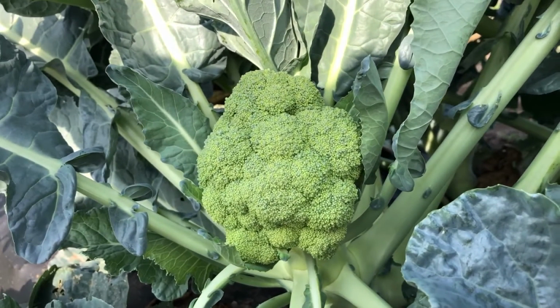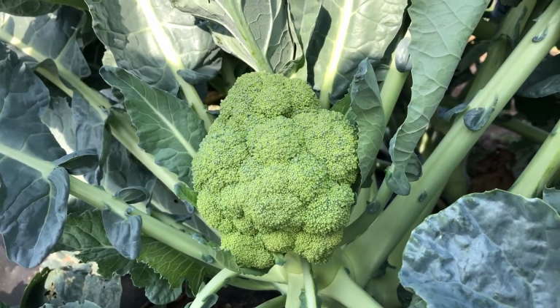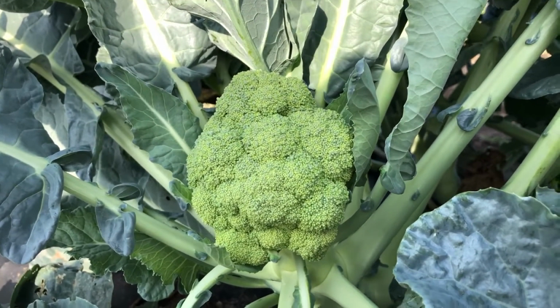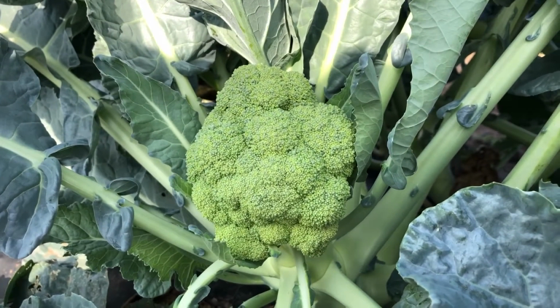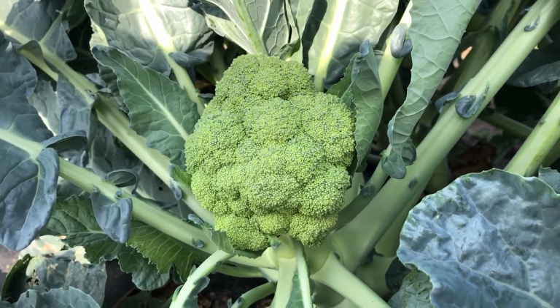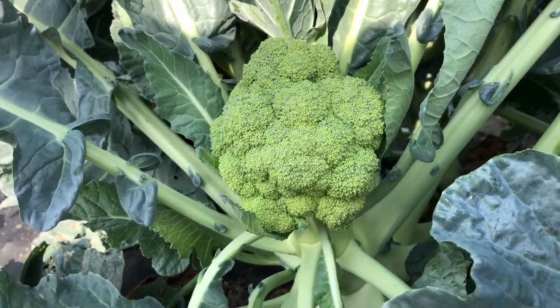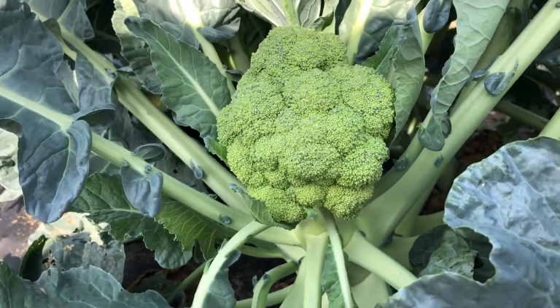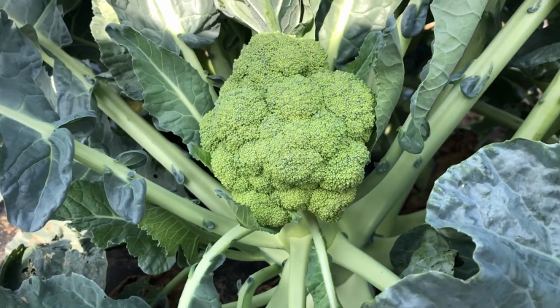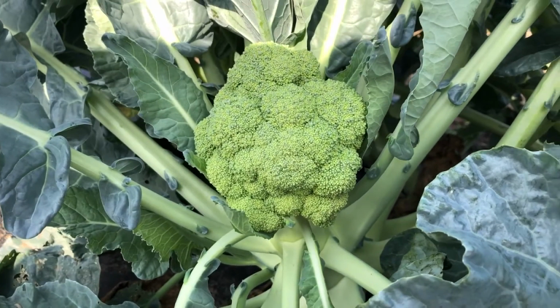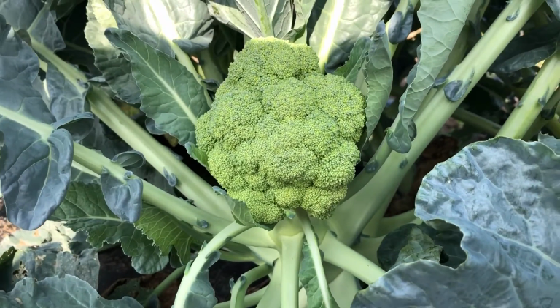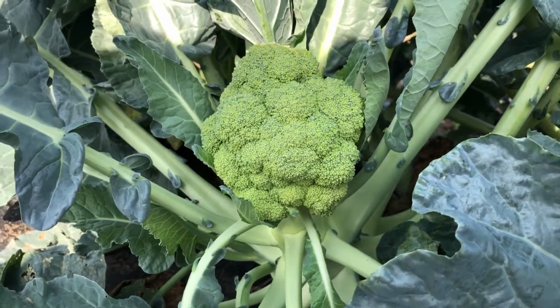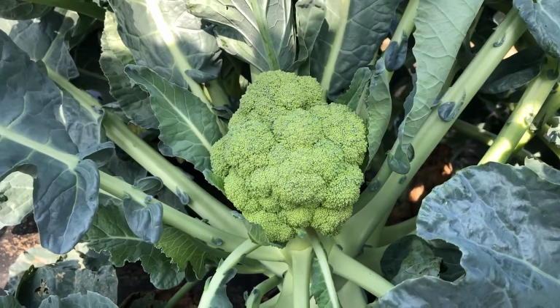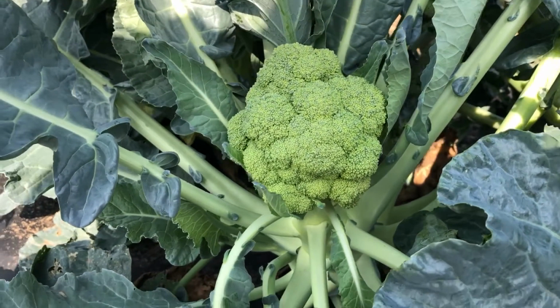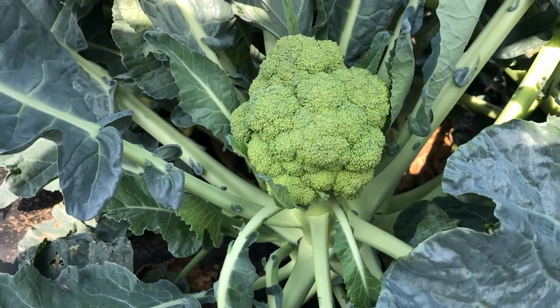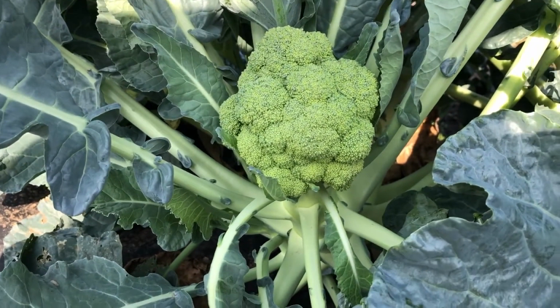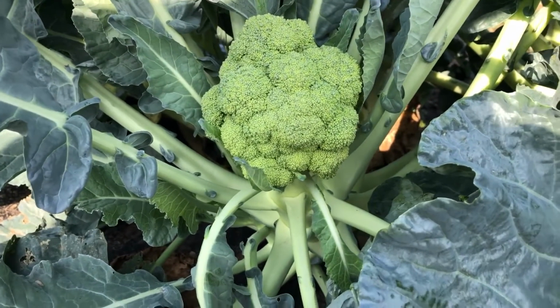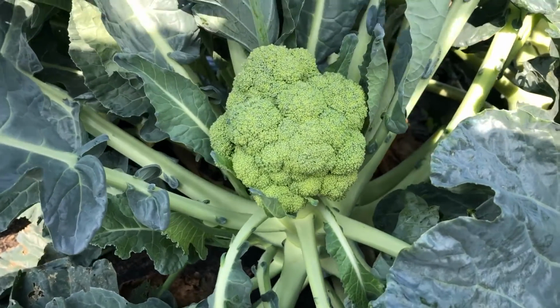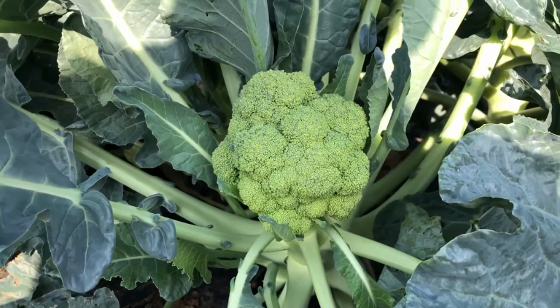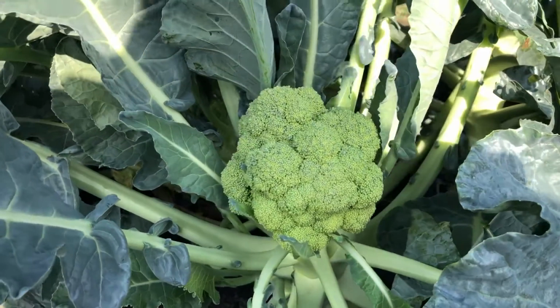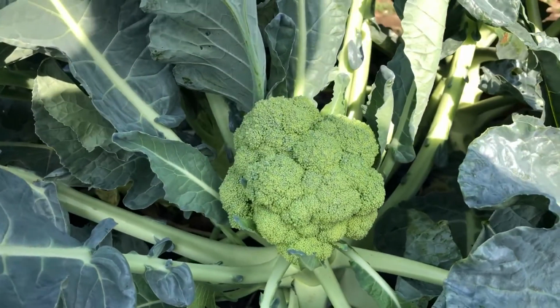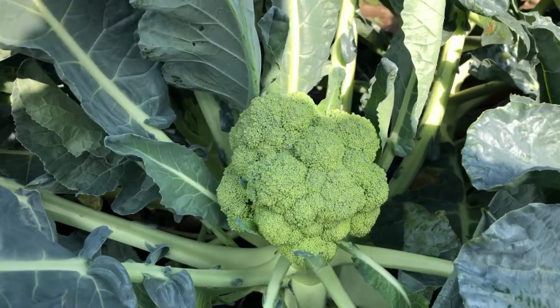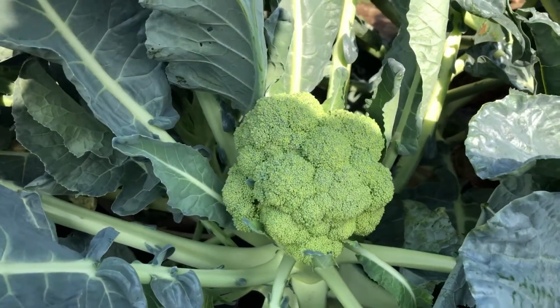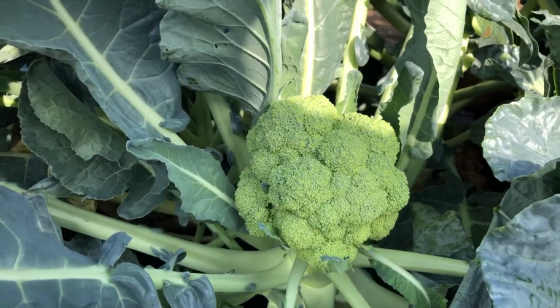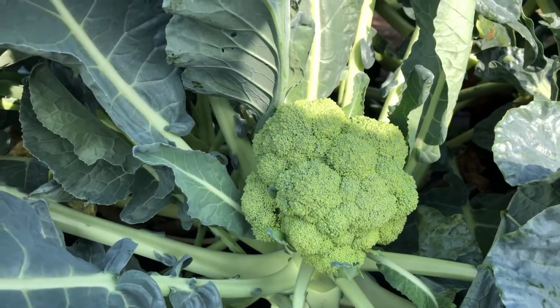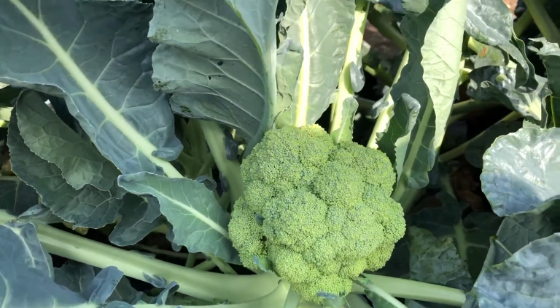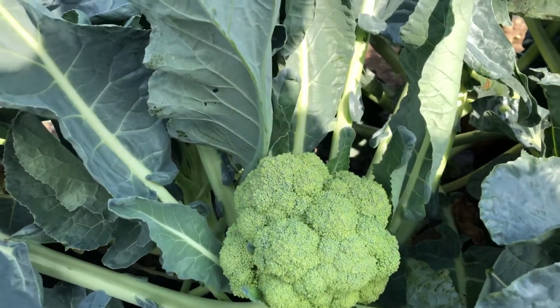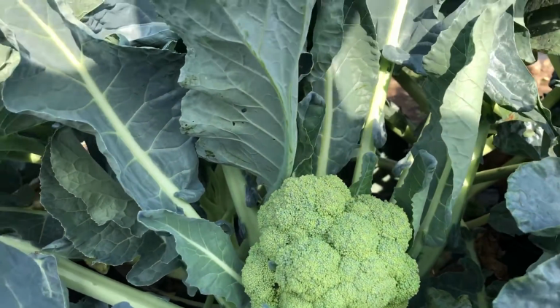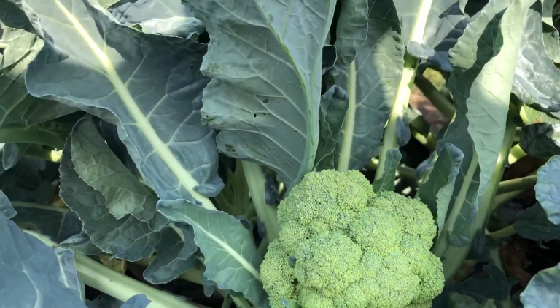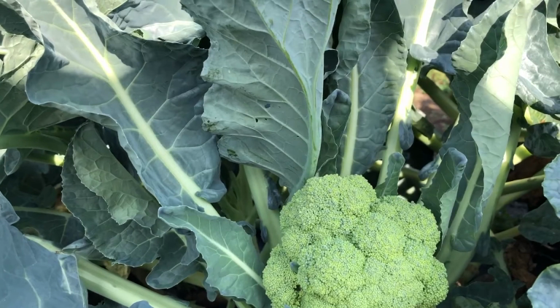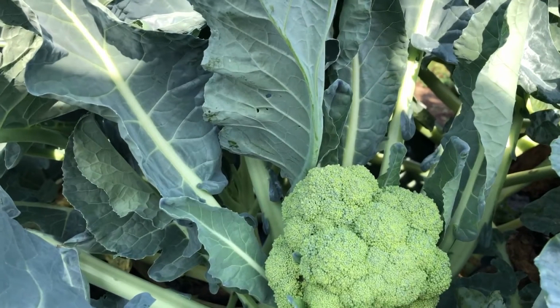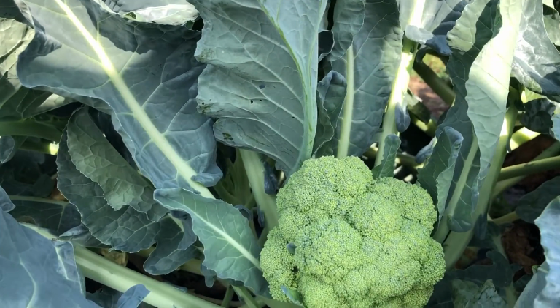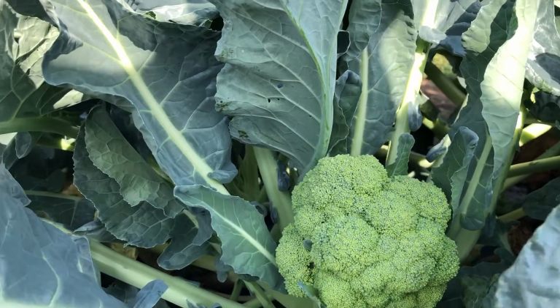Good and tight, nice density on it, very good stem — fairly knuckly. The head is uniform.